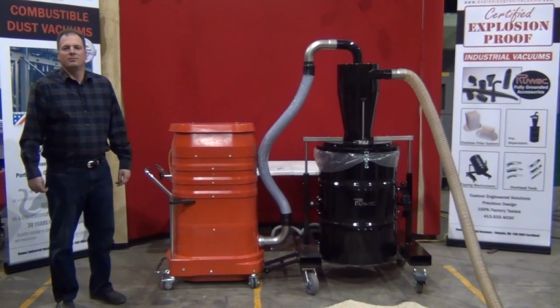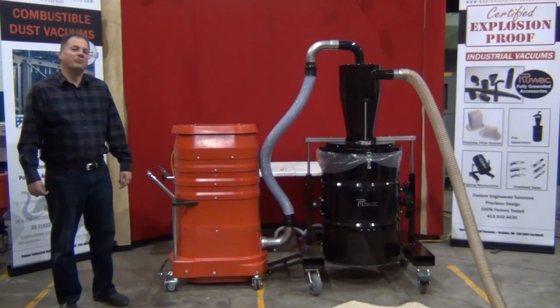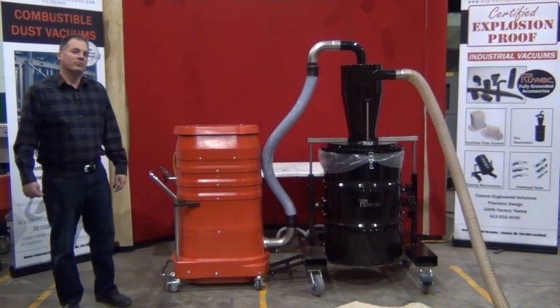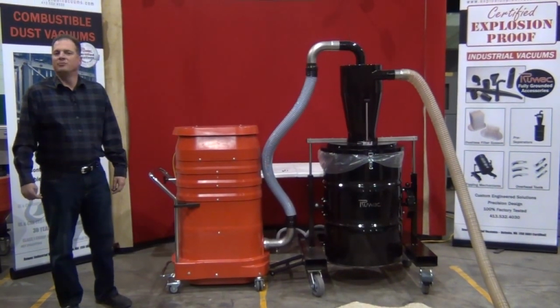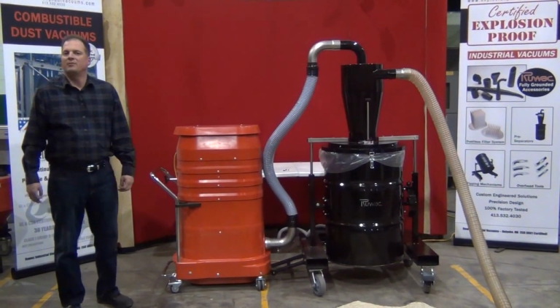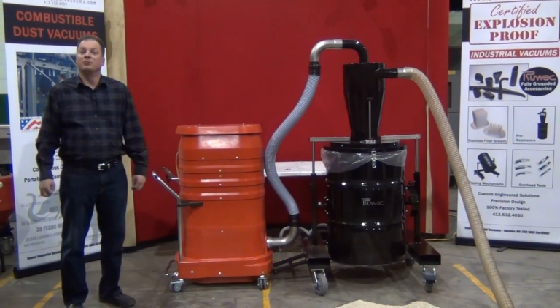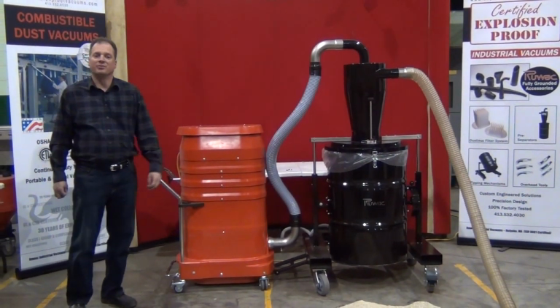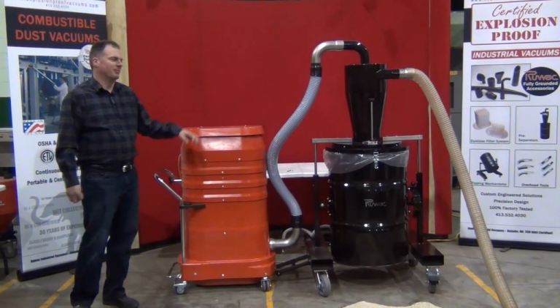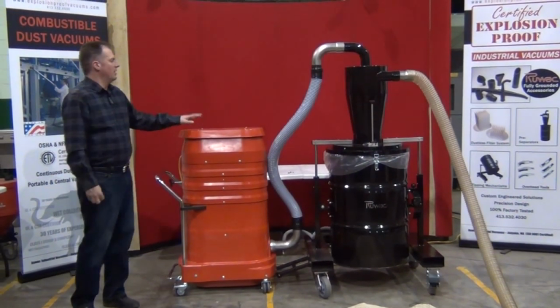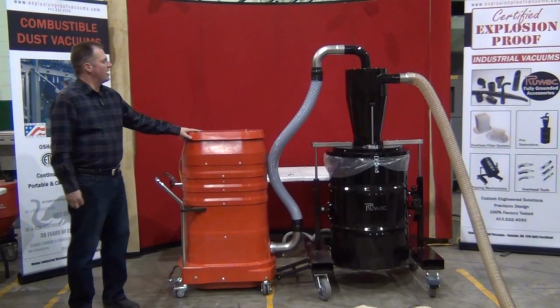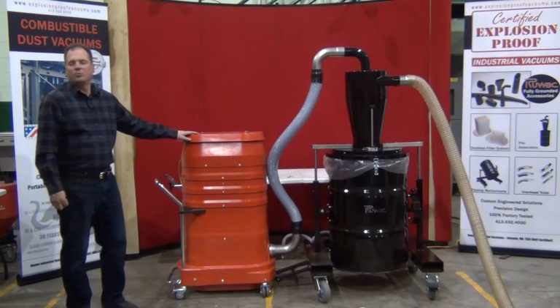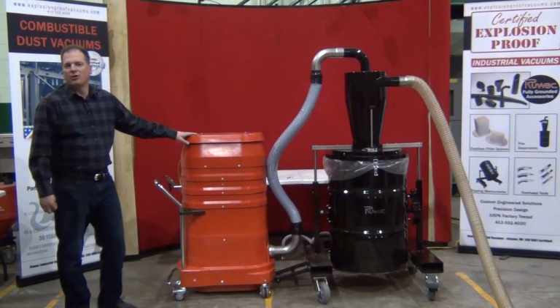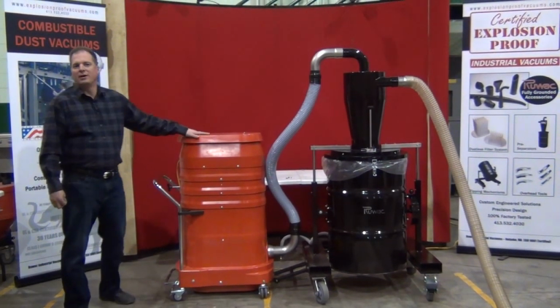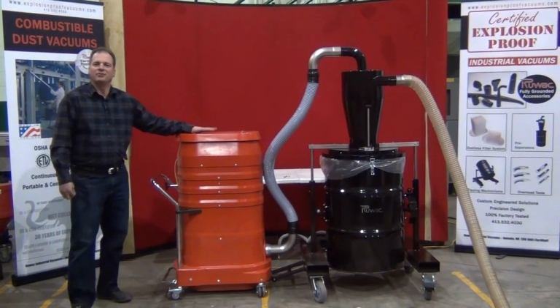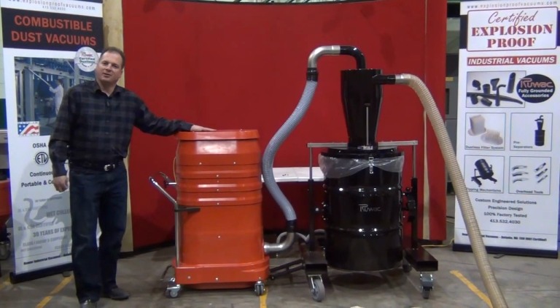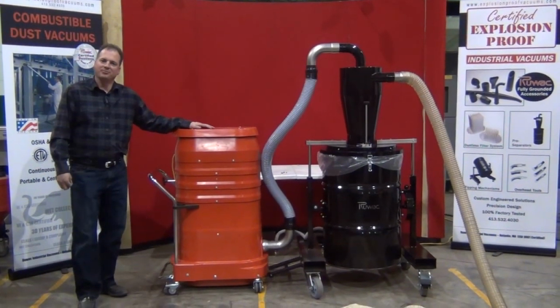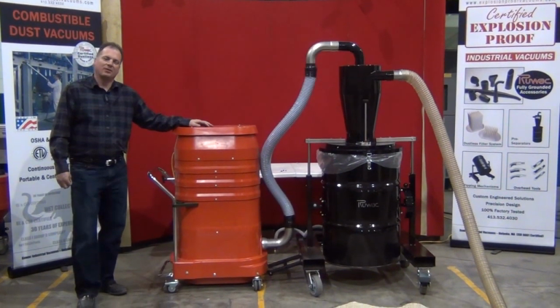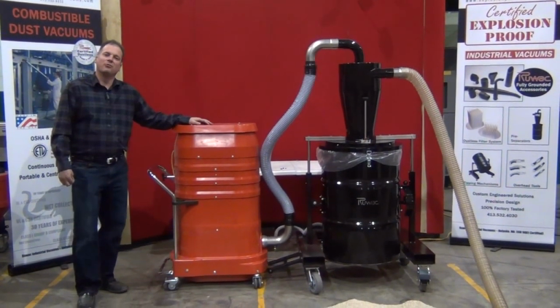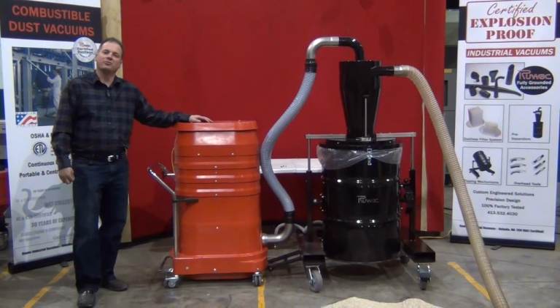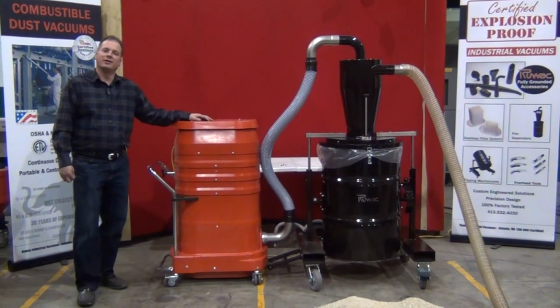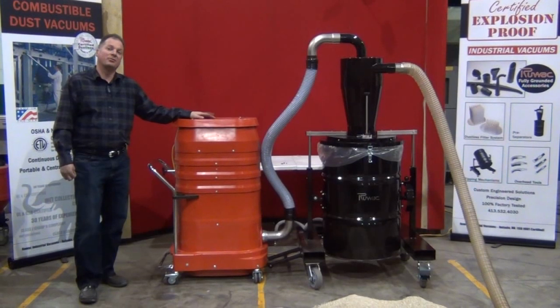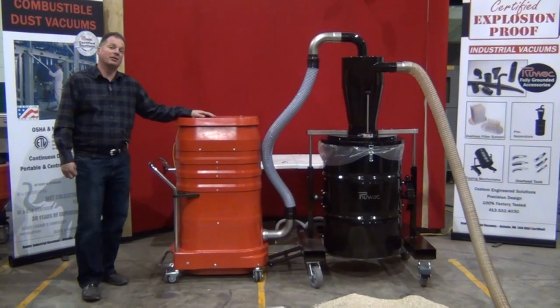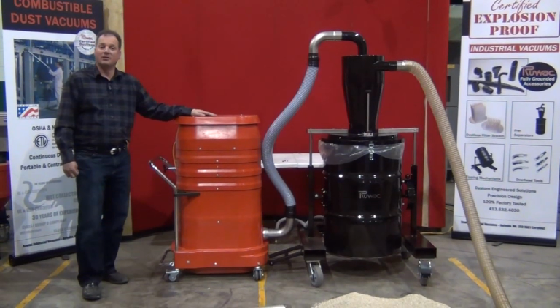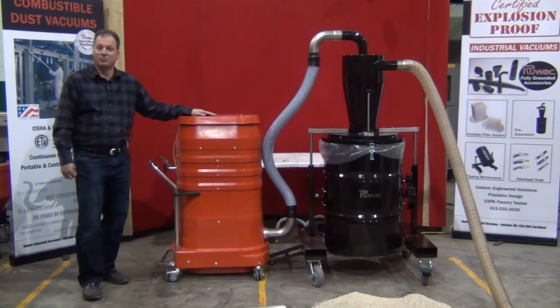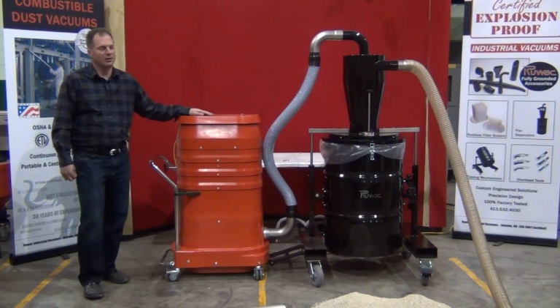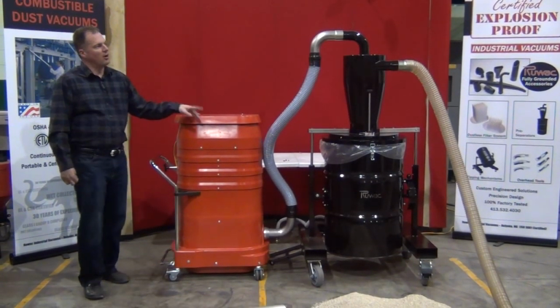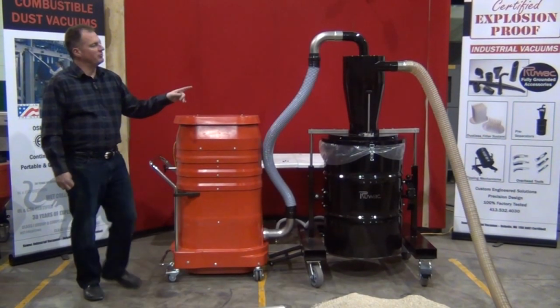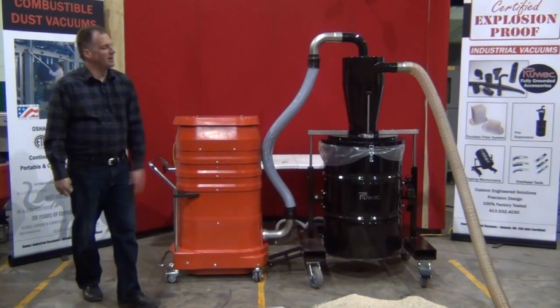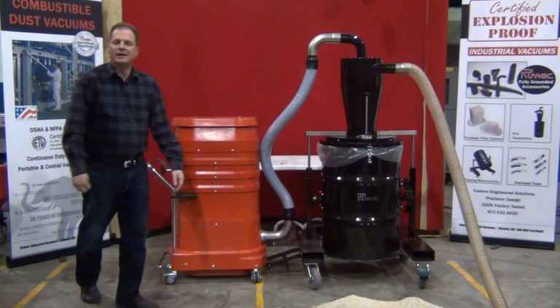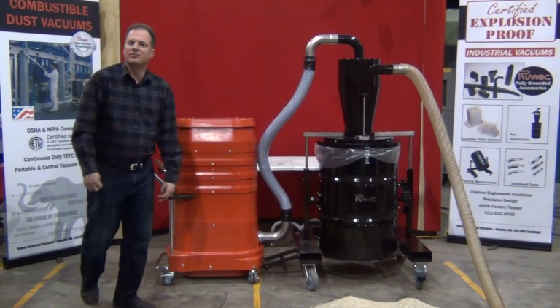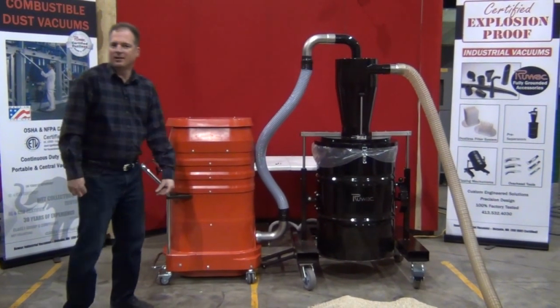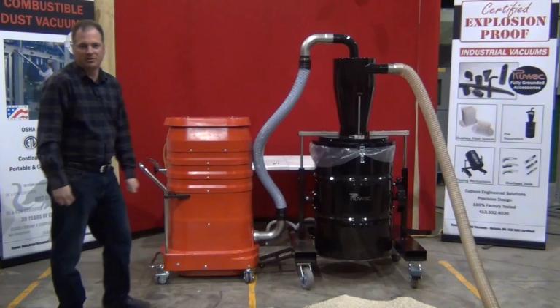Today we're reviewing the Ruvox Vermiculite Vacuum Removal System. This vacuum incorporates our Red Raider HD vacuum system, 240 volt single phase, 300 CFM, 11 inches of mercury, along with our 55 gallon HEC XLT.